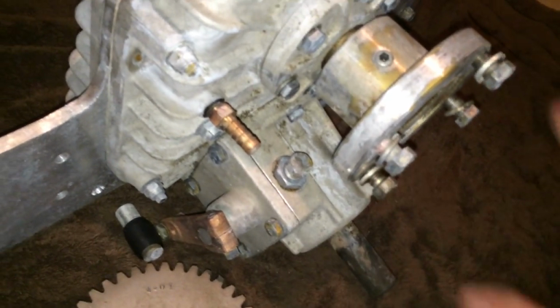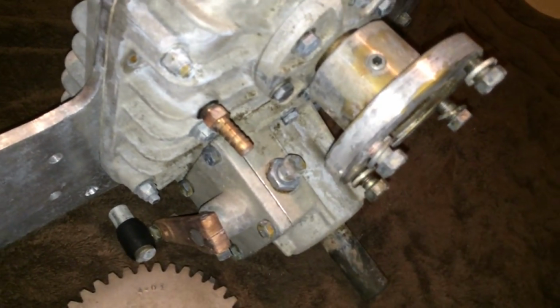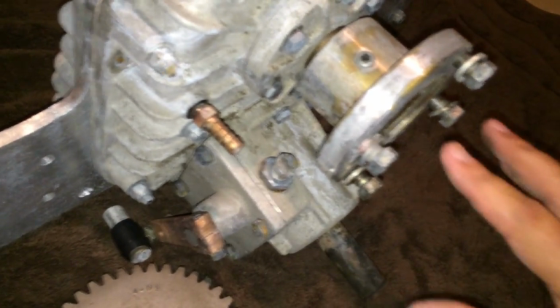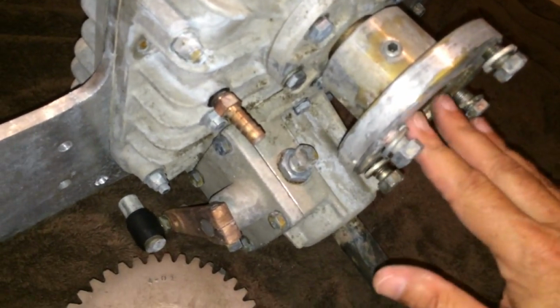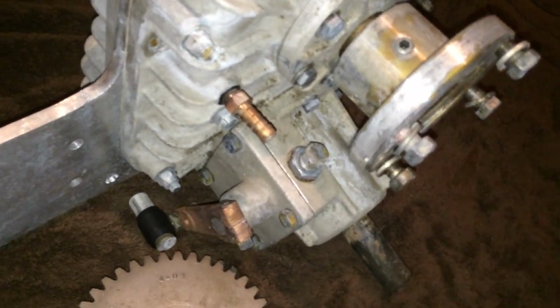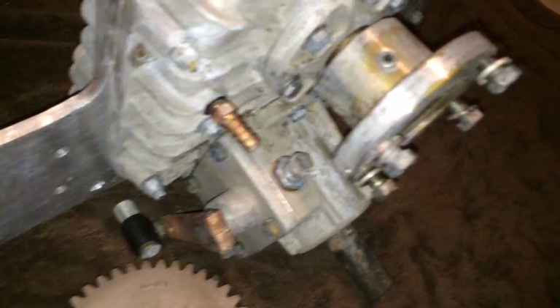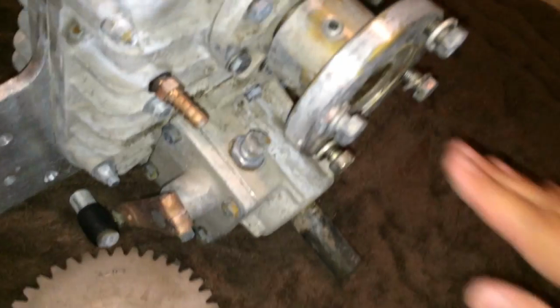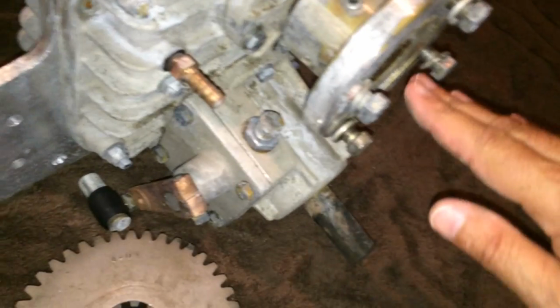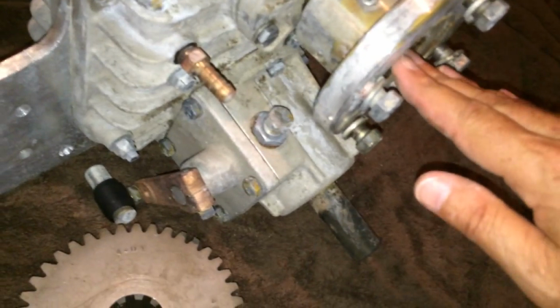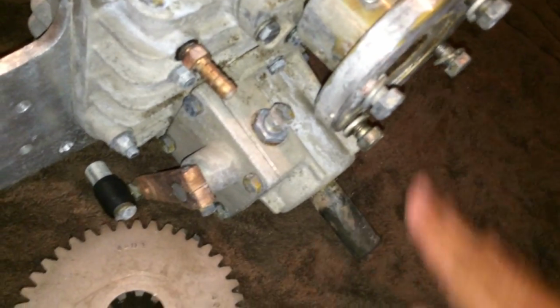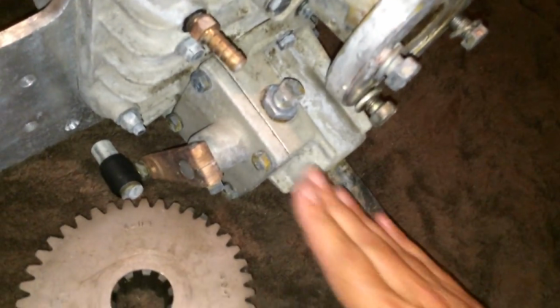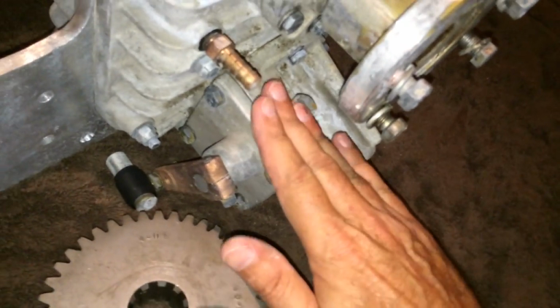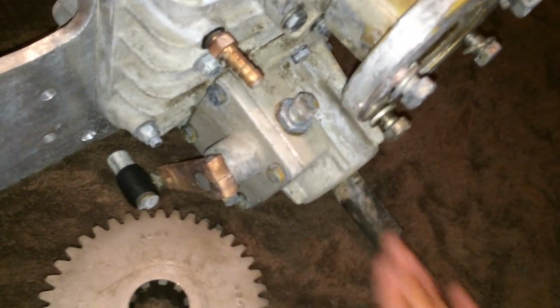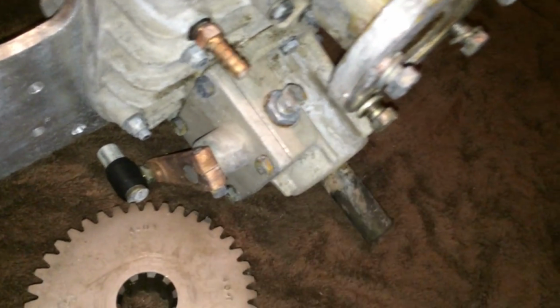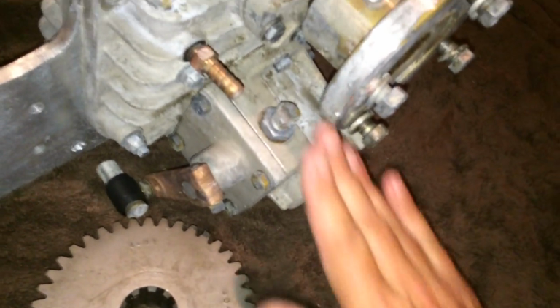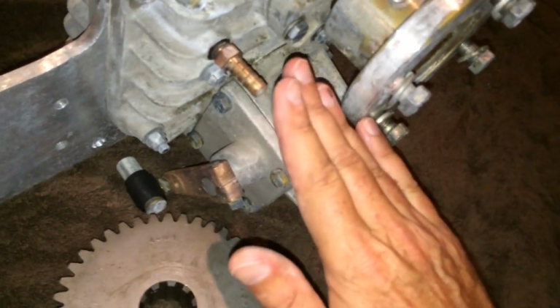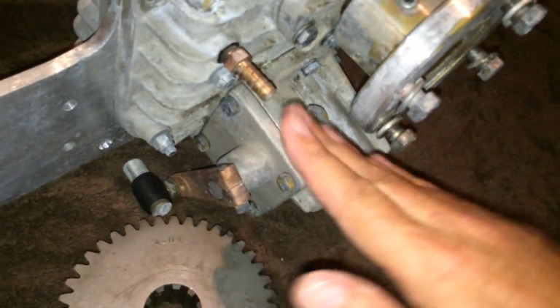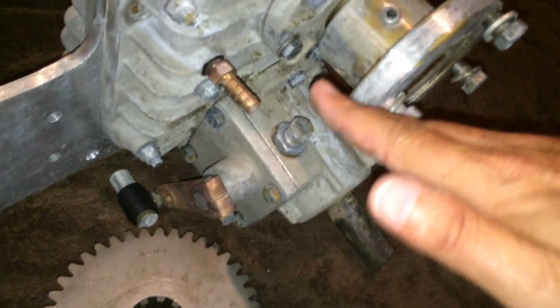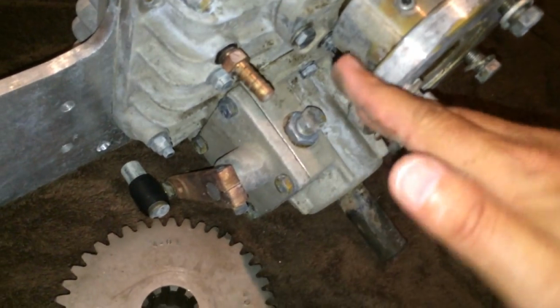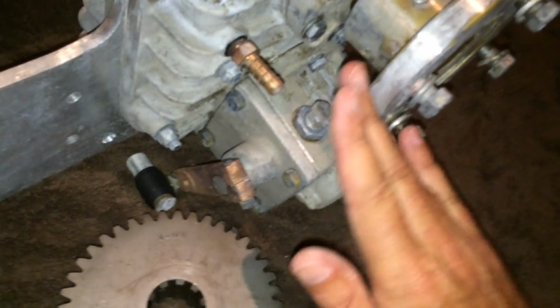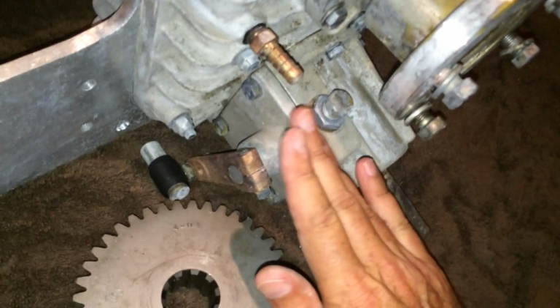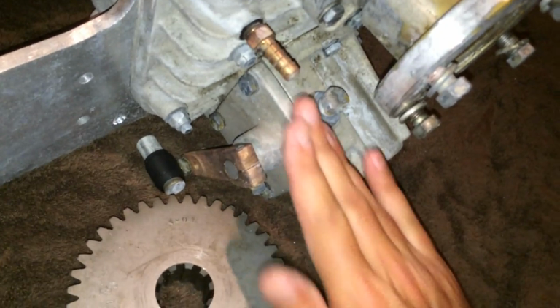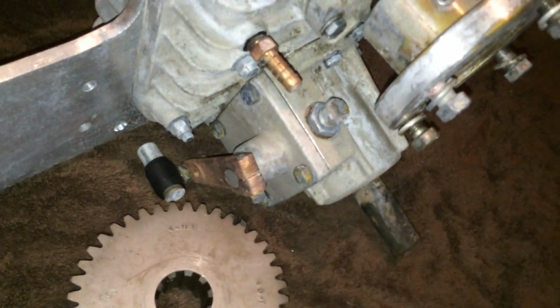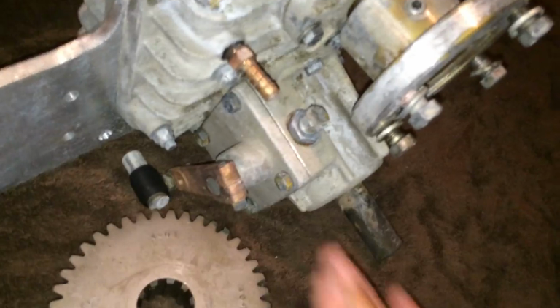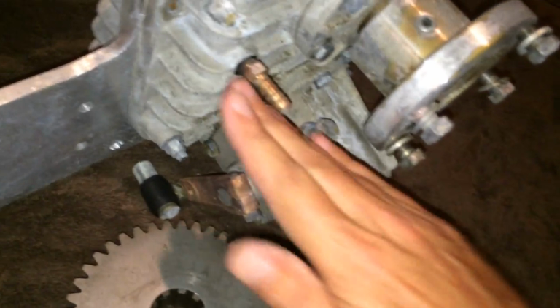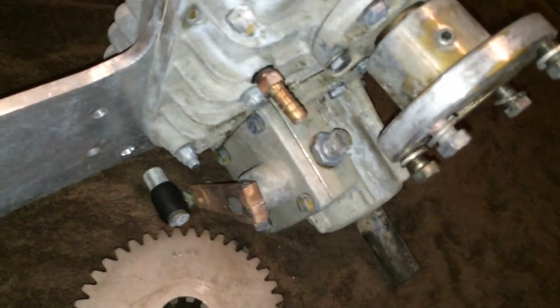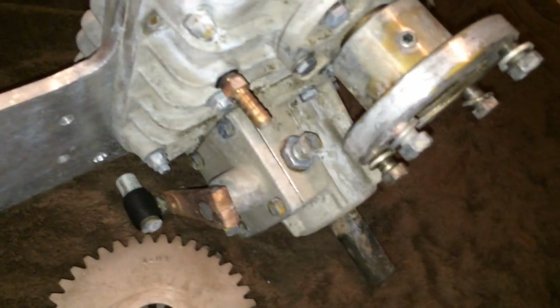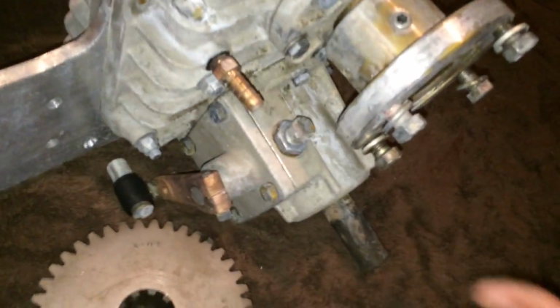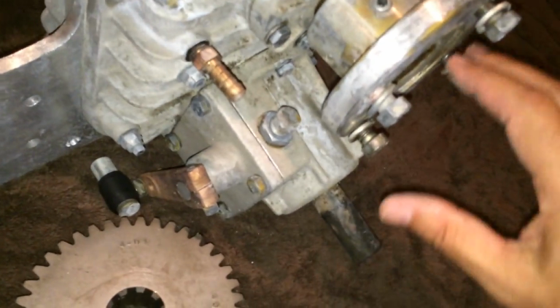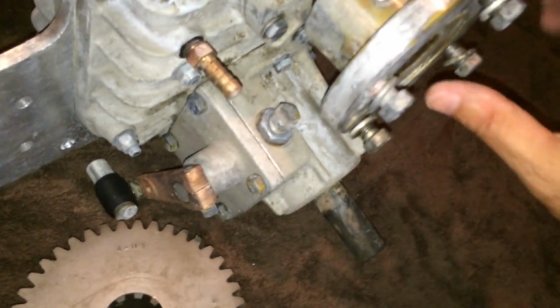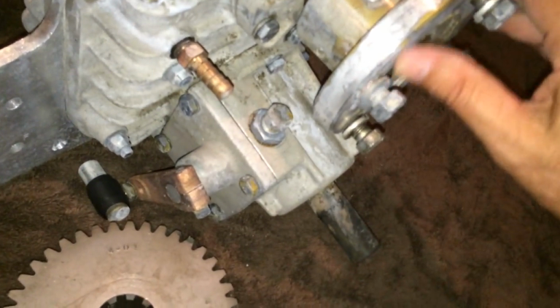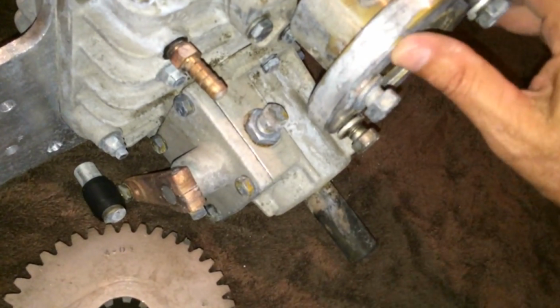So the power comes in here and goes out down here, and that shape makes a V-shape — that's why they call it a V-drive.